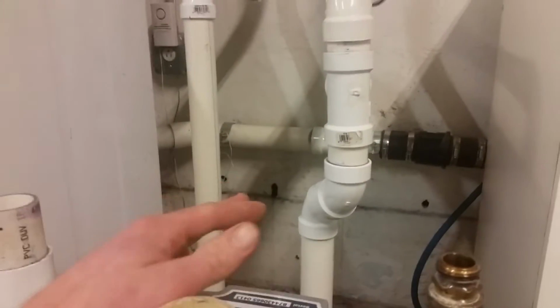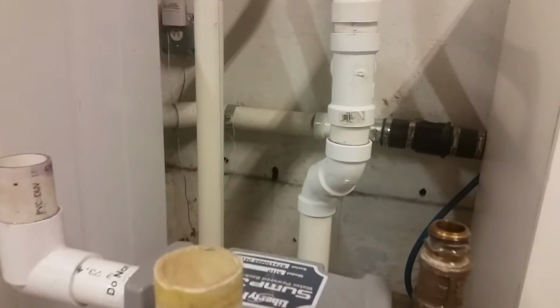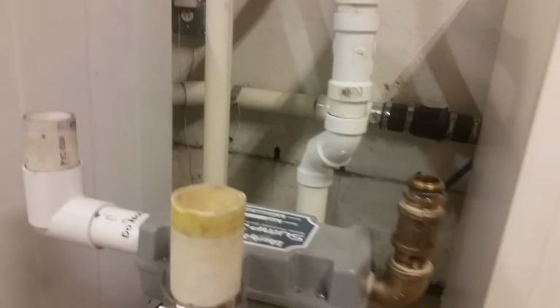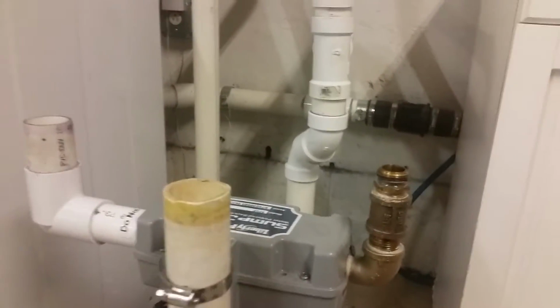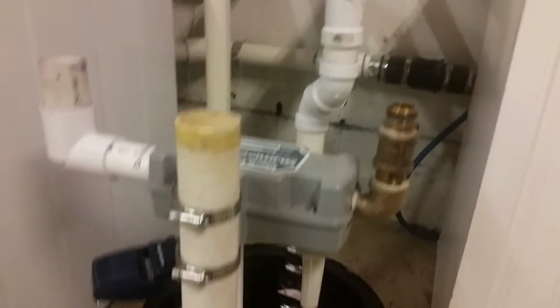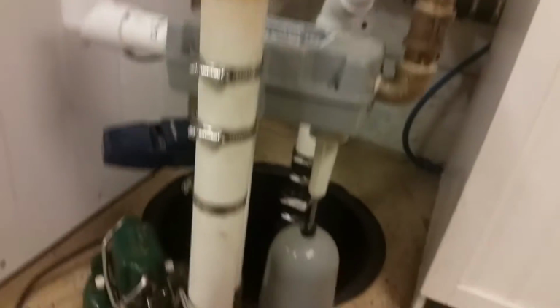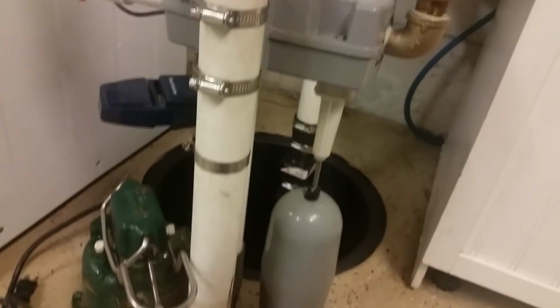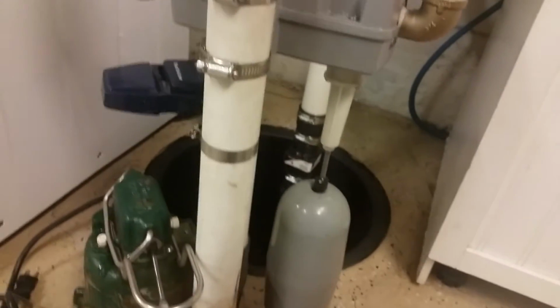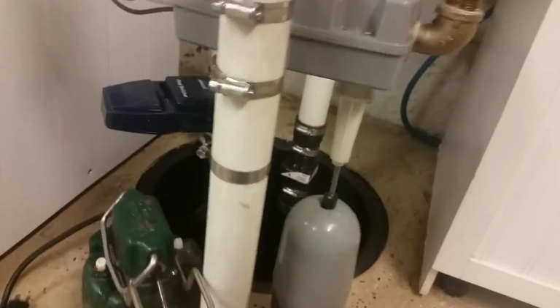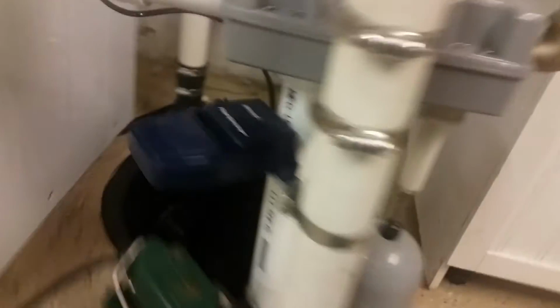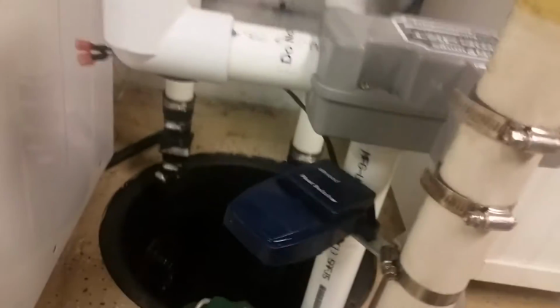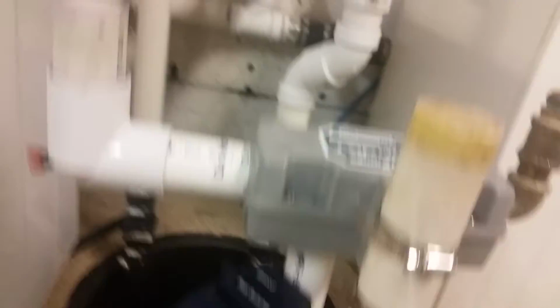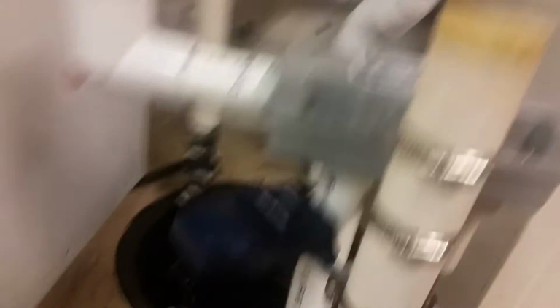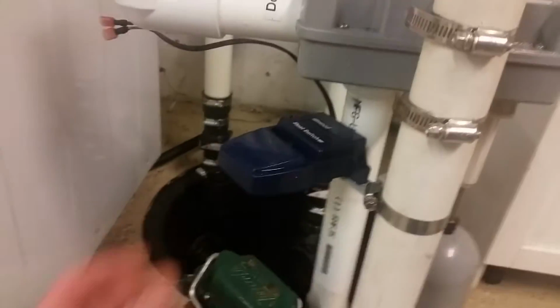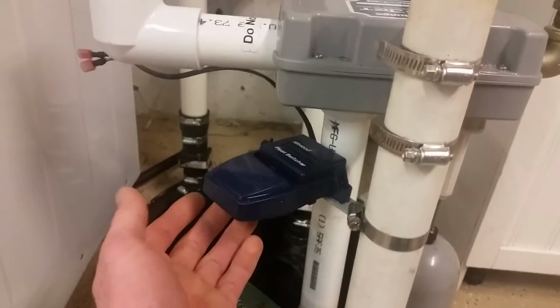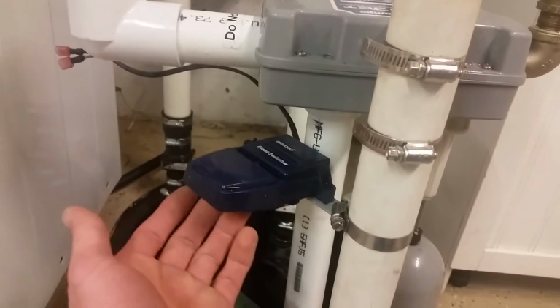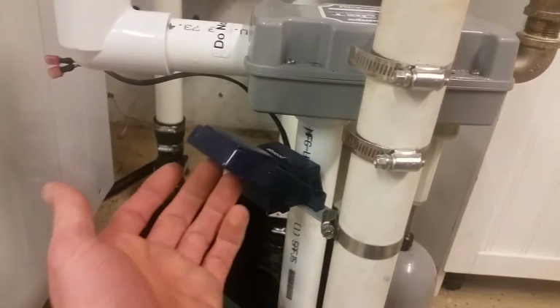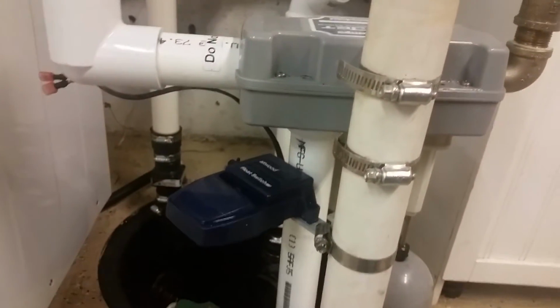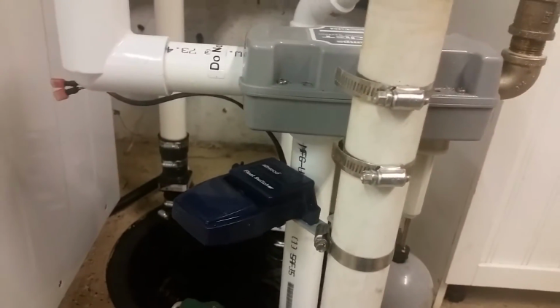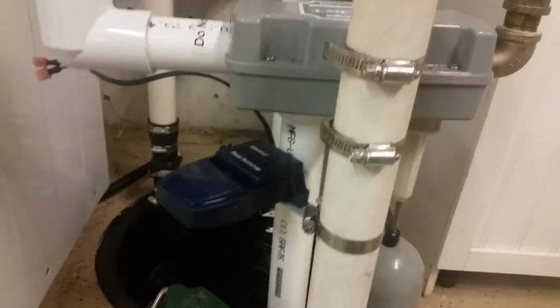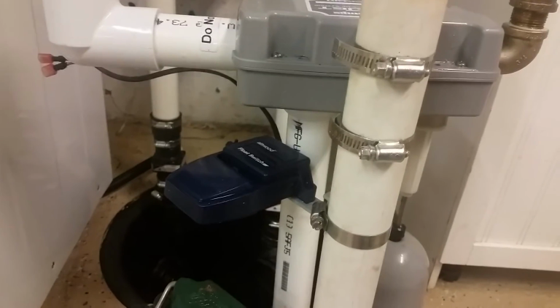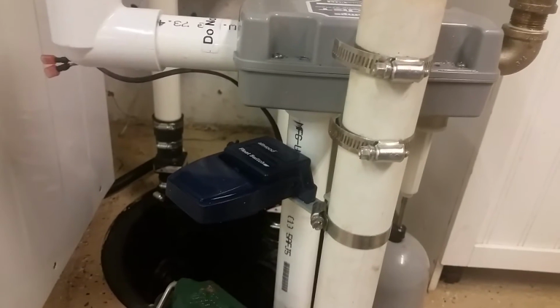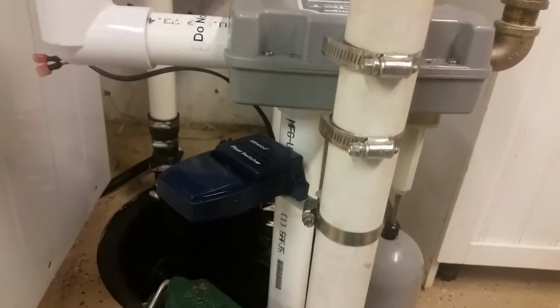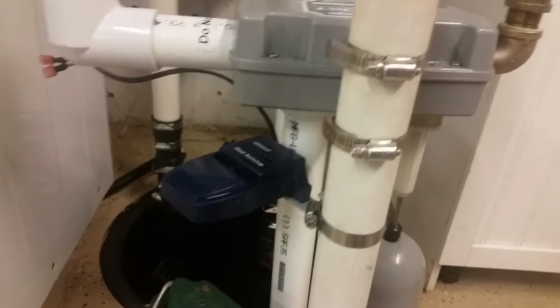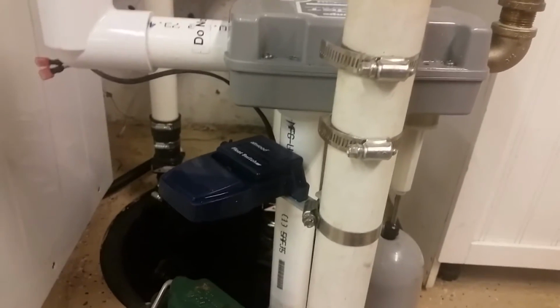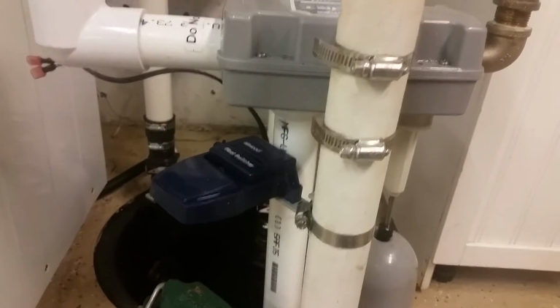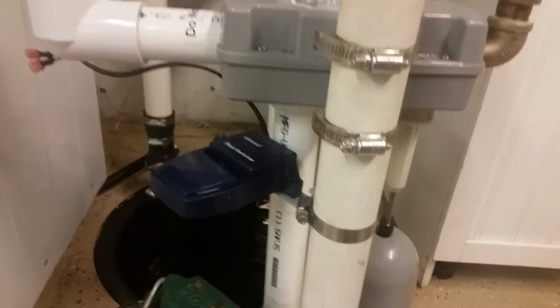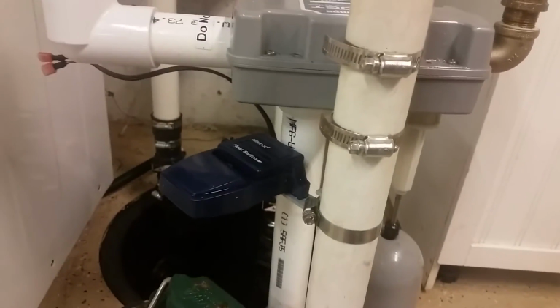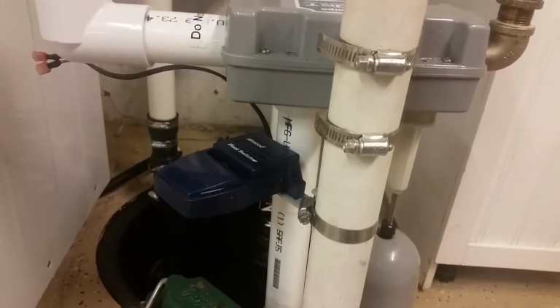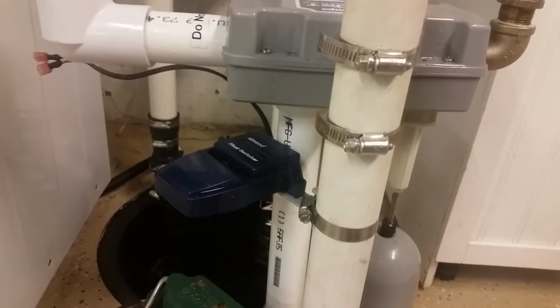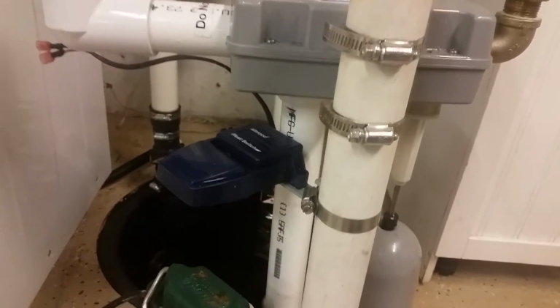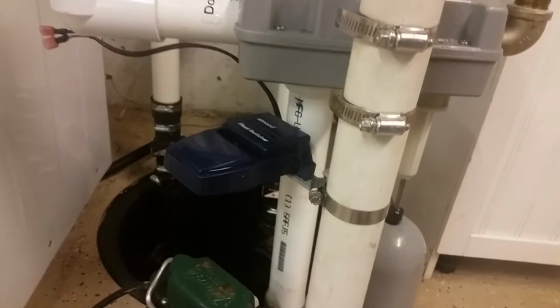By the way, this is all inch and a half PVC. Now let's say that system was to fail as well. Then I have an alarm switch here which will call my alarm company, and they should call me and say your sump pump's failing.